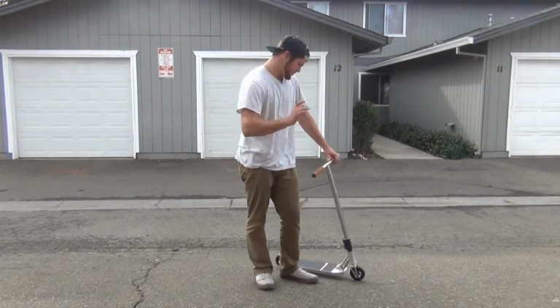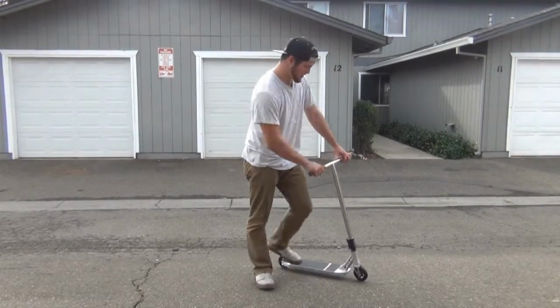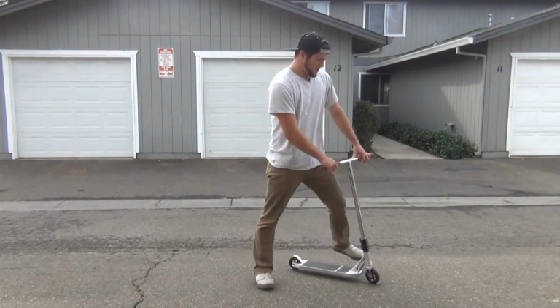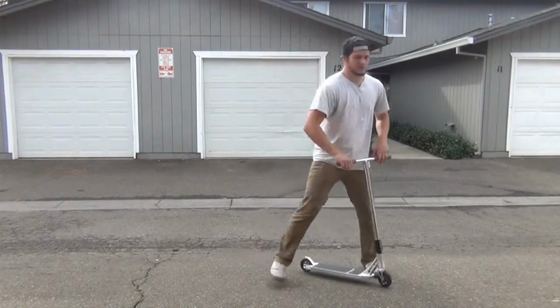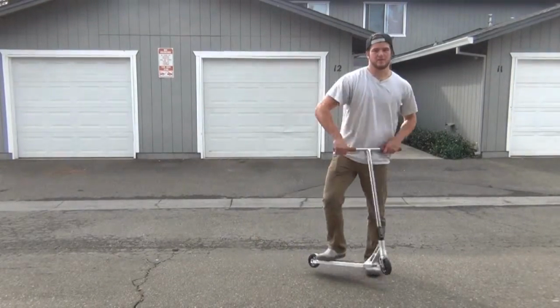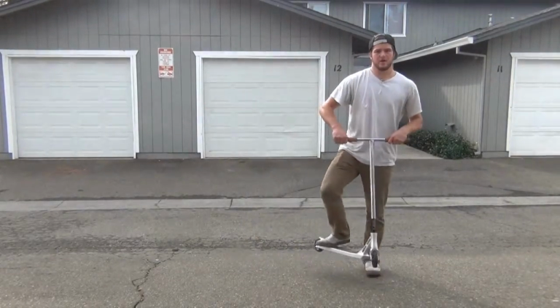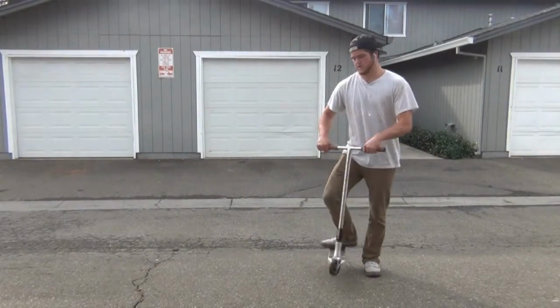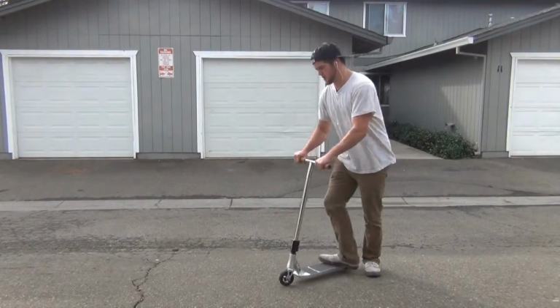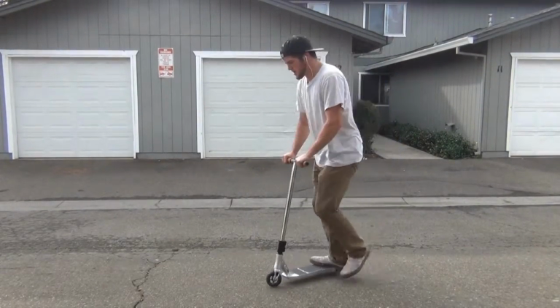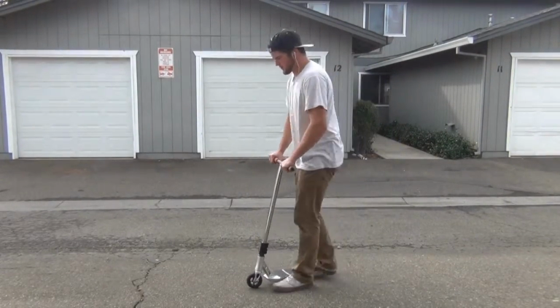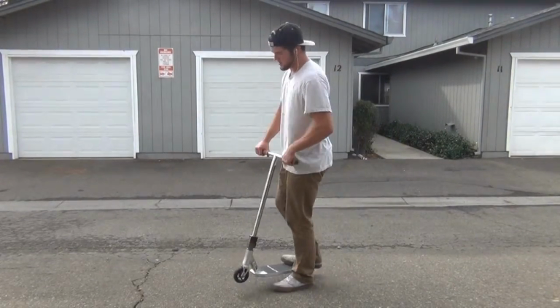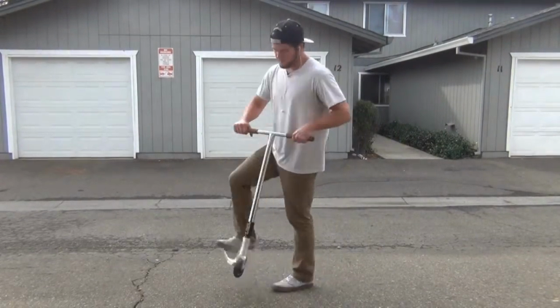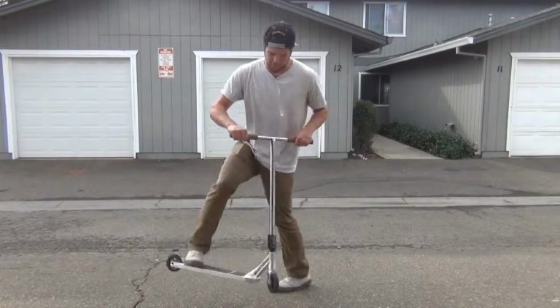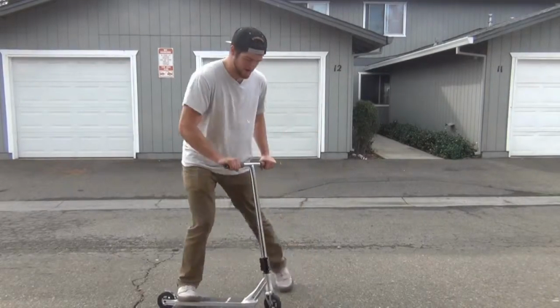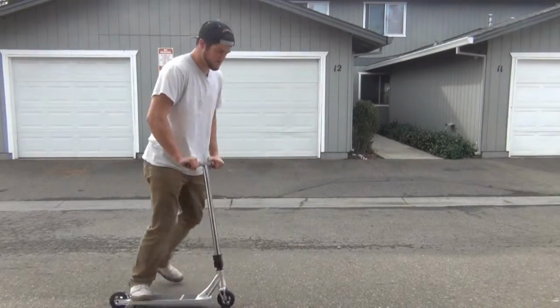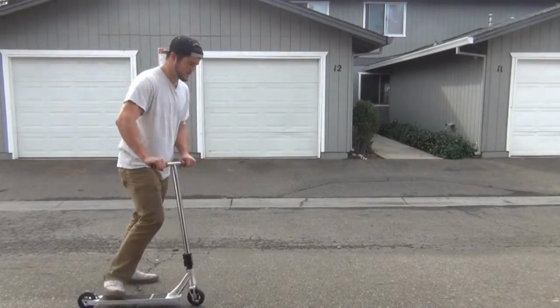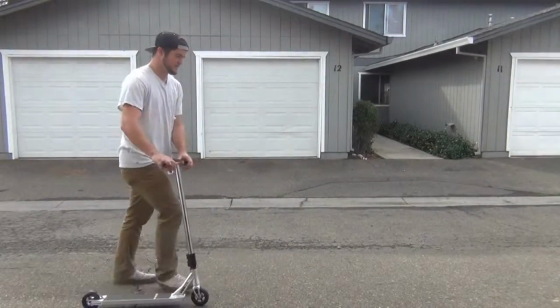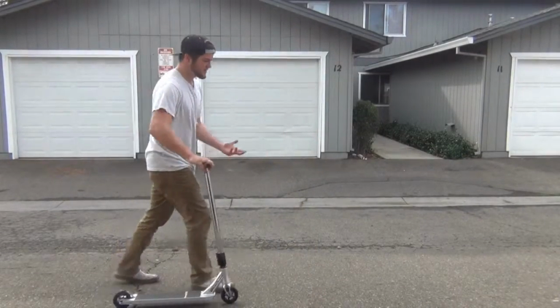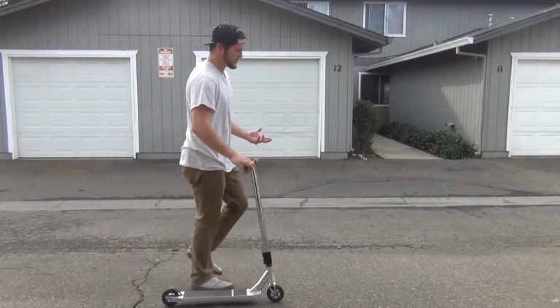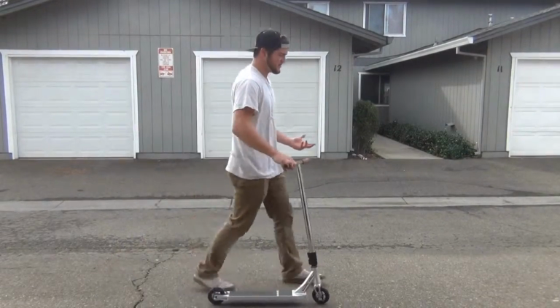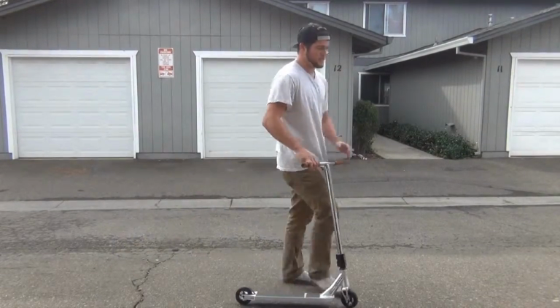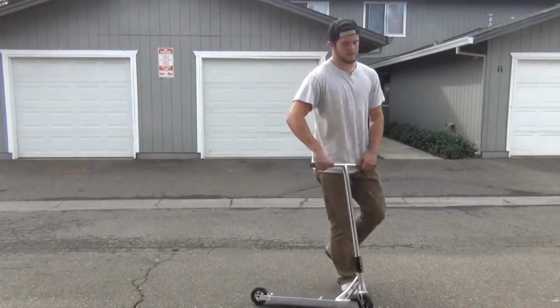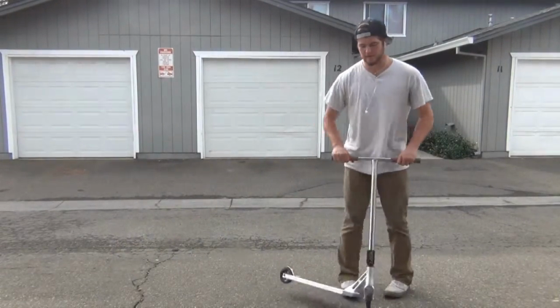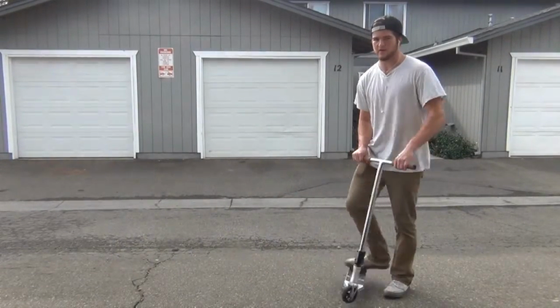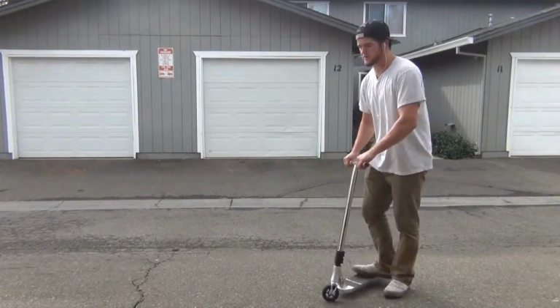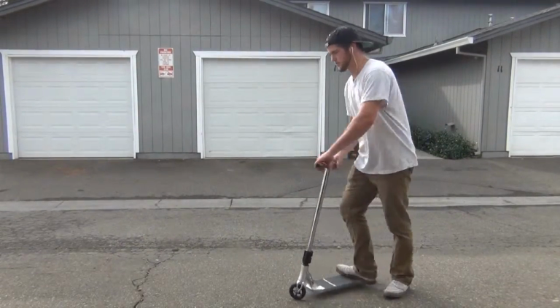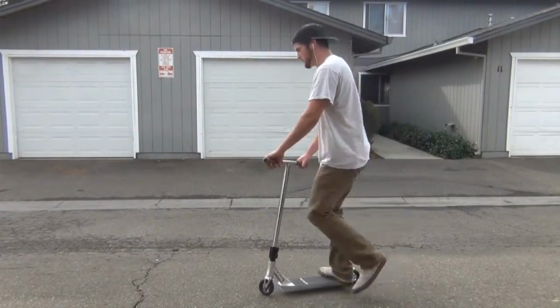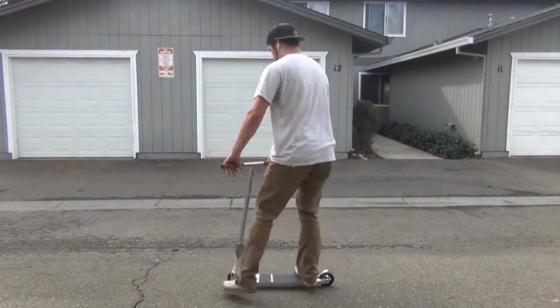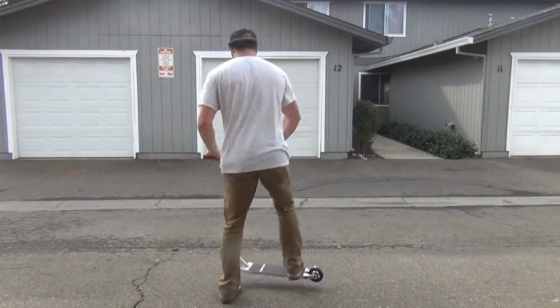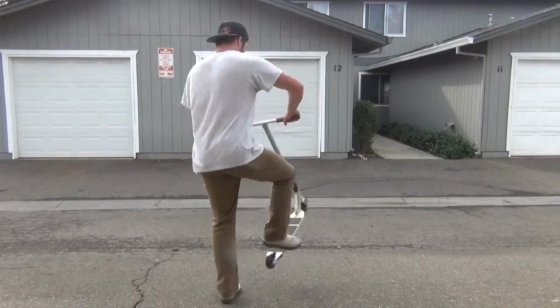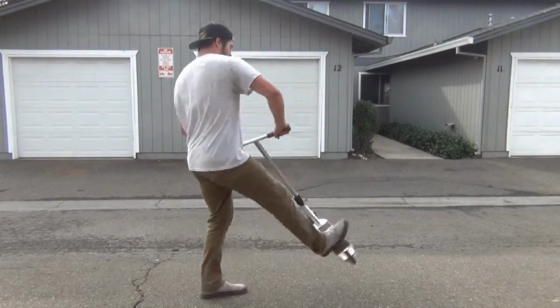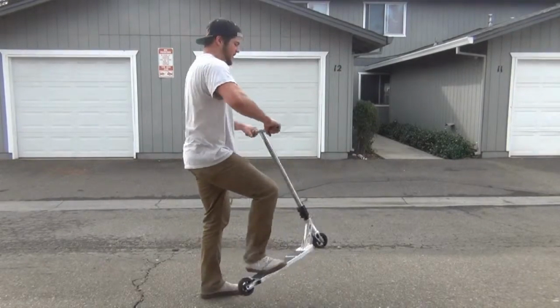So make sure you have your heel whips down really good, and with this one you want to have your frontside 180s down good, just because that's the way you spin. You spin it with a 180 whip like that.